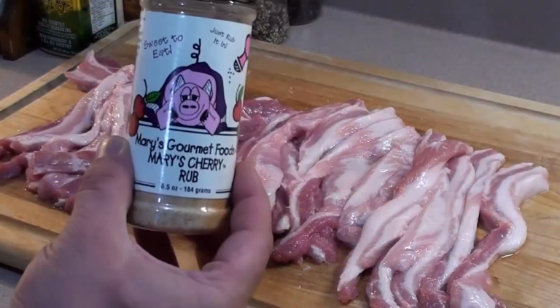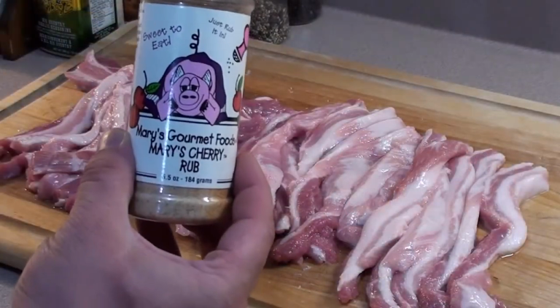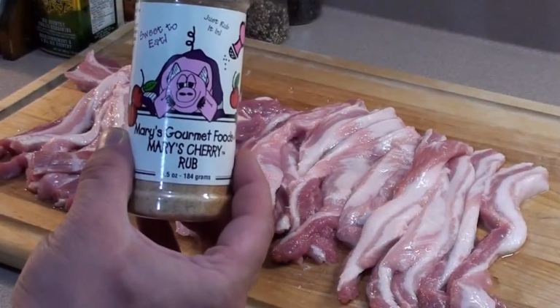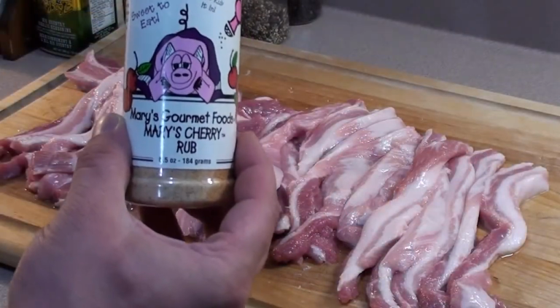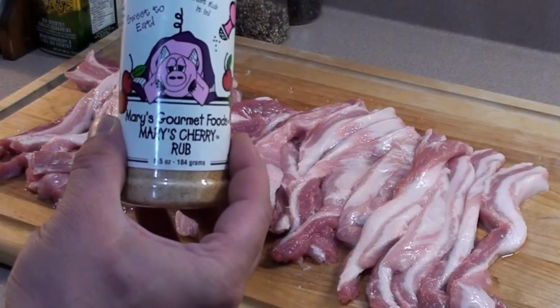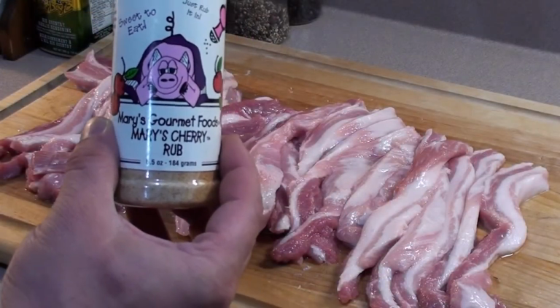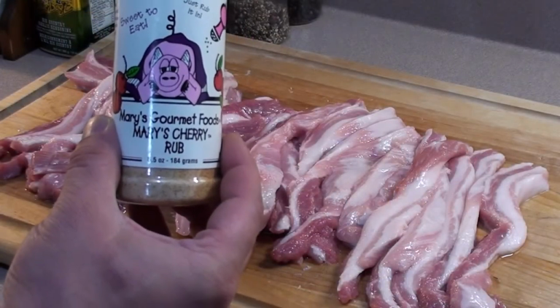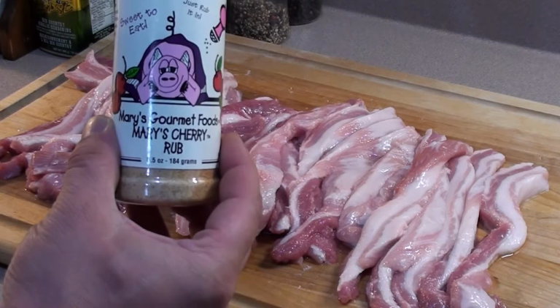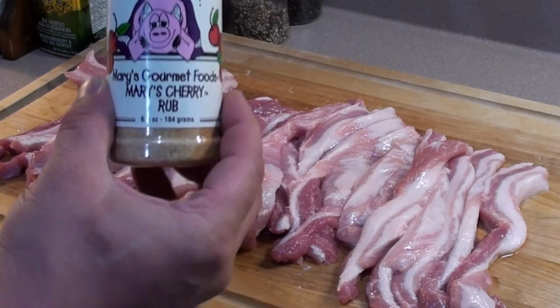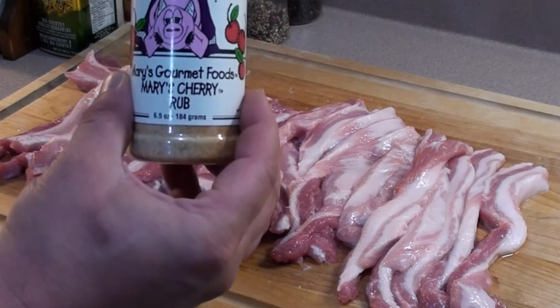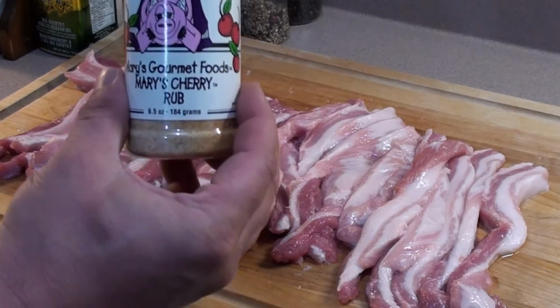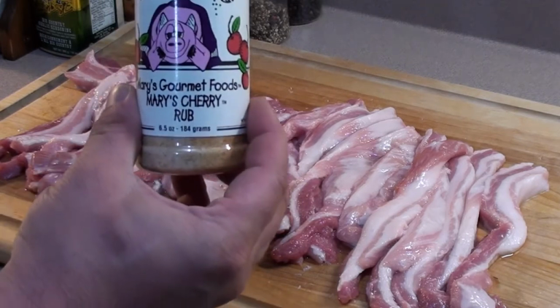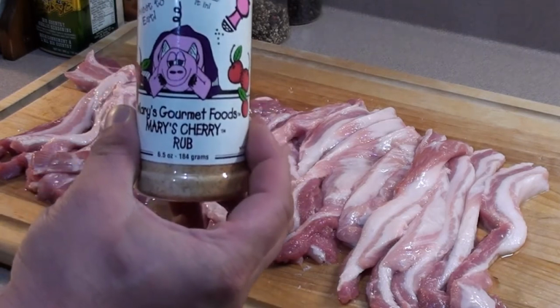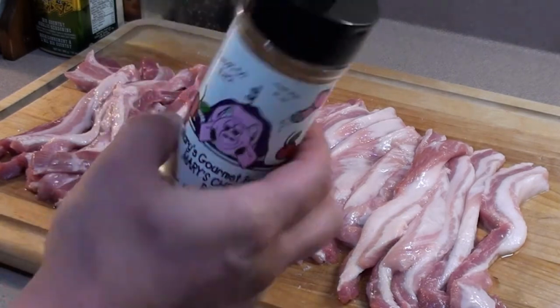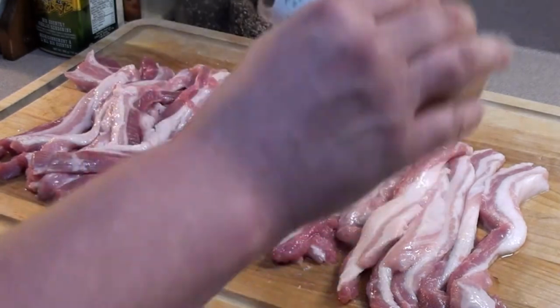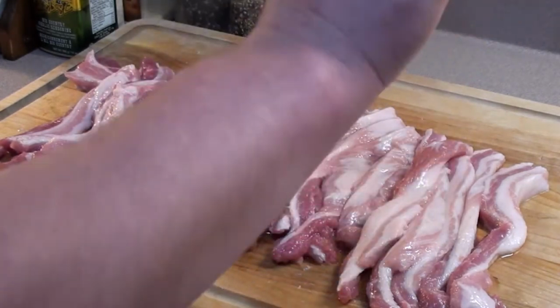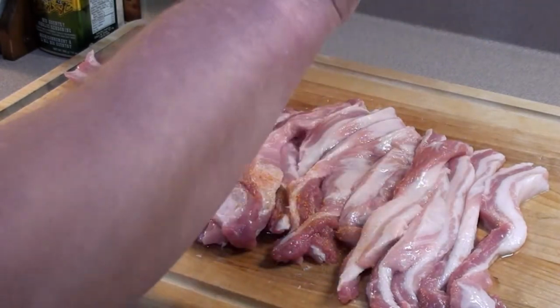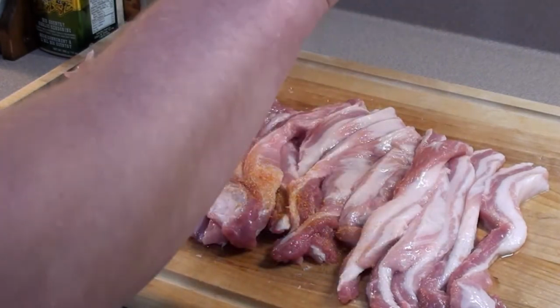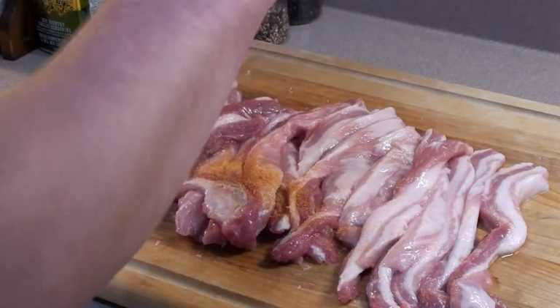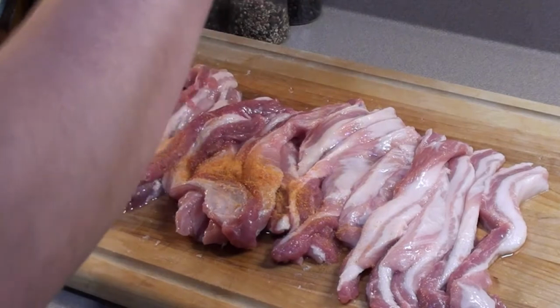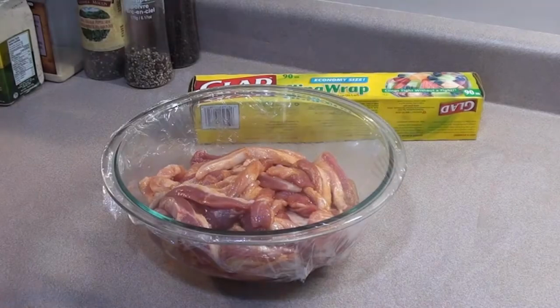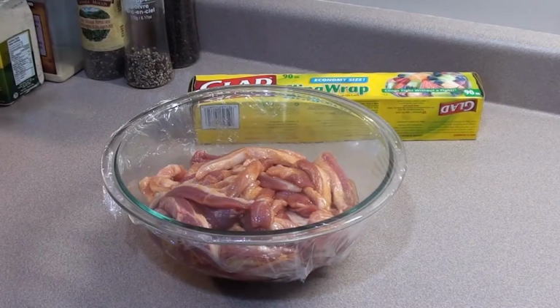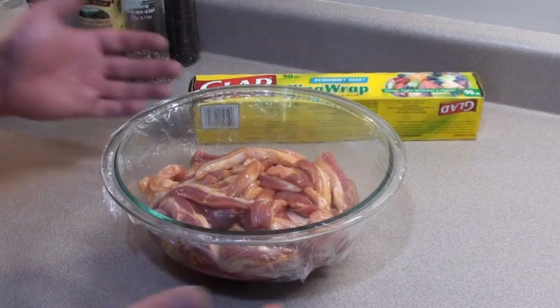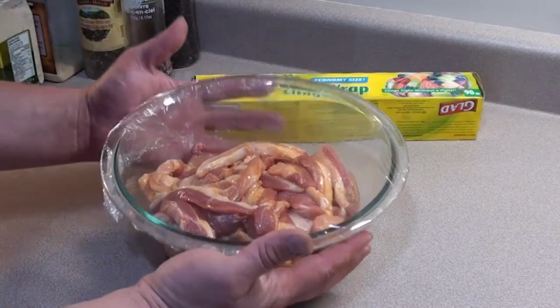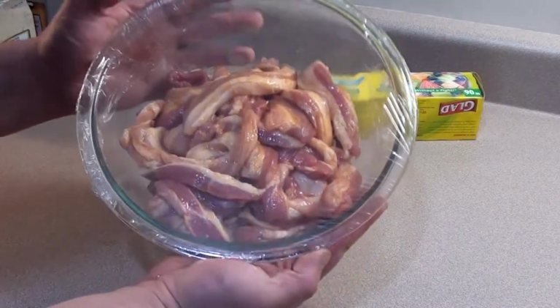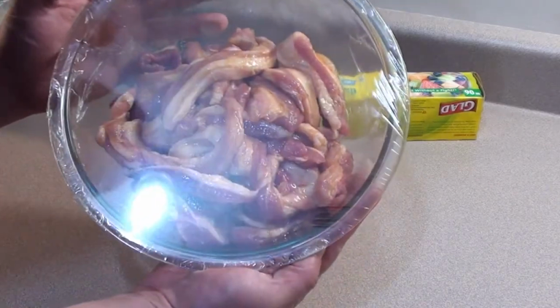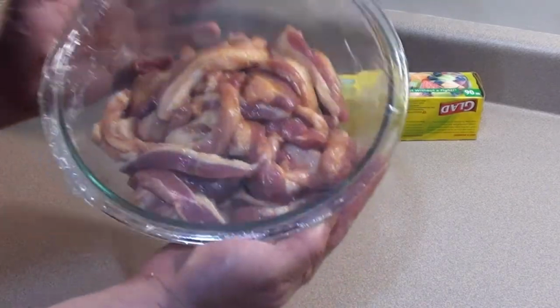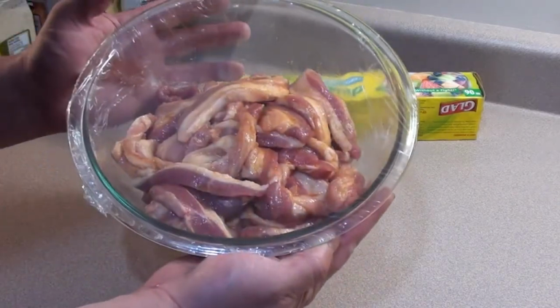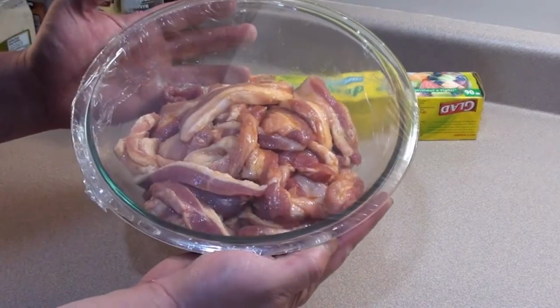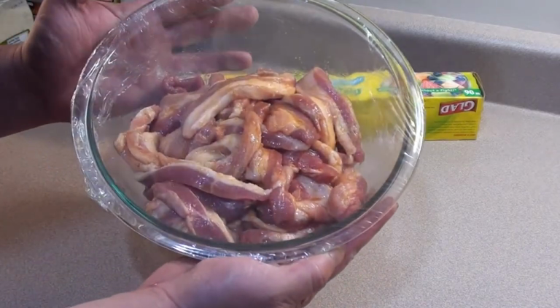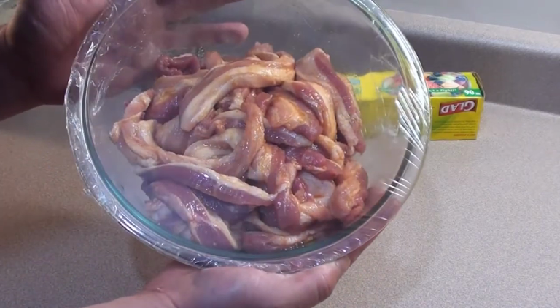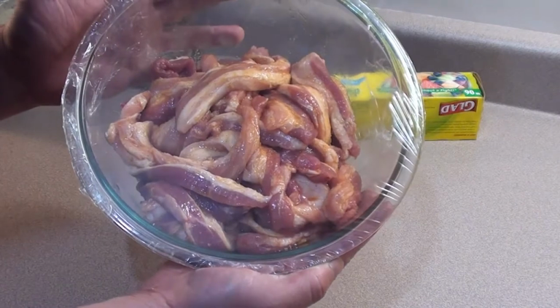It's time to add your rub. Add any type of rub that you love — we're using Mary's Cherry Rub. Now this stuff is delicious. With a good coating of oil and rub, wrap it up and place it in the fridge overnight.